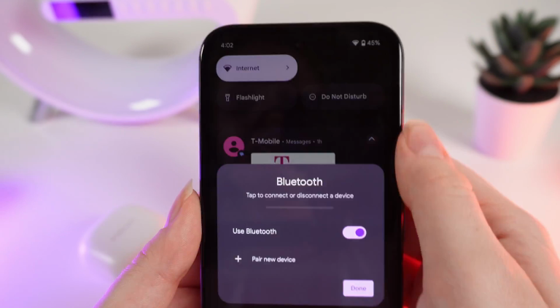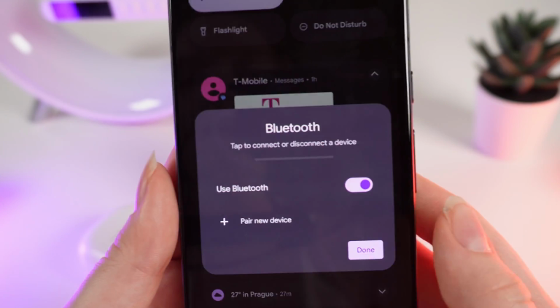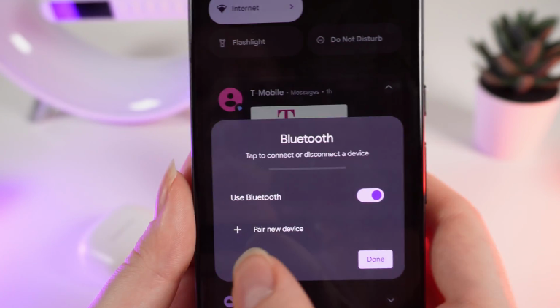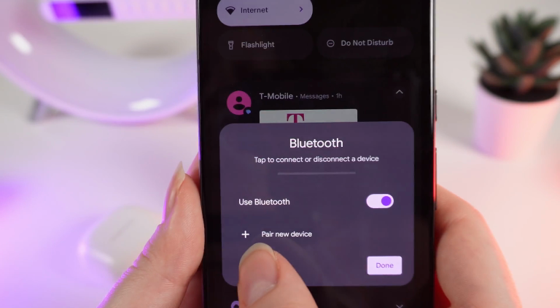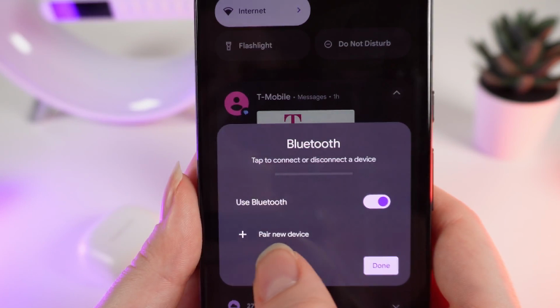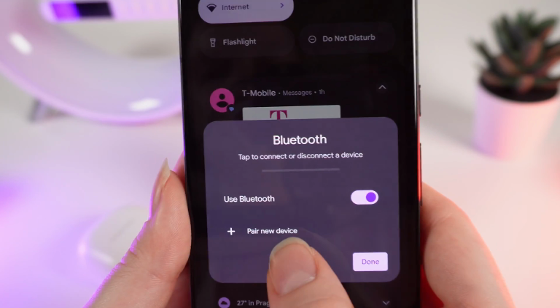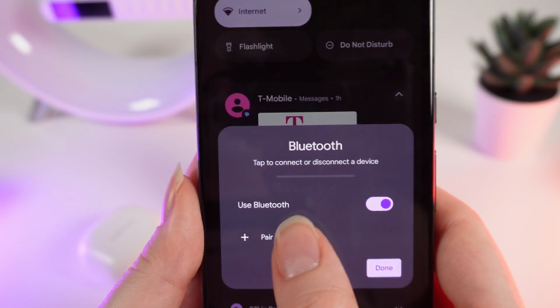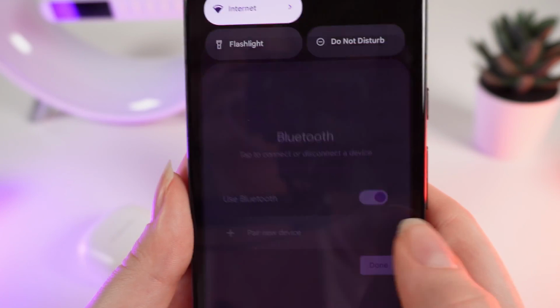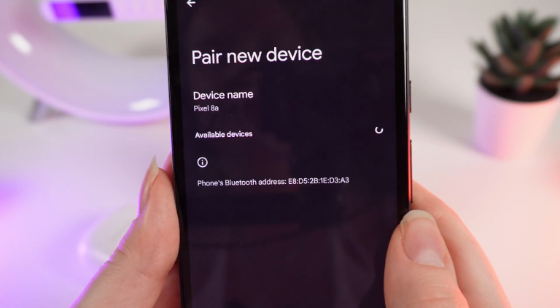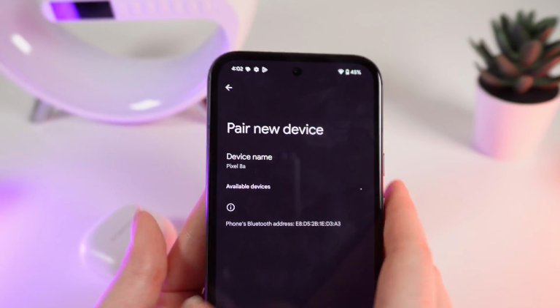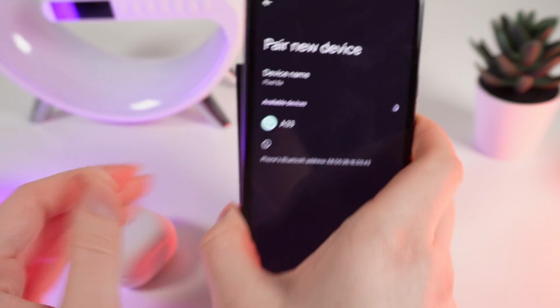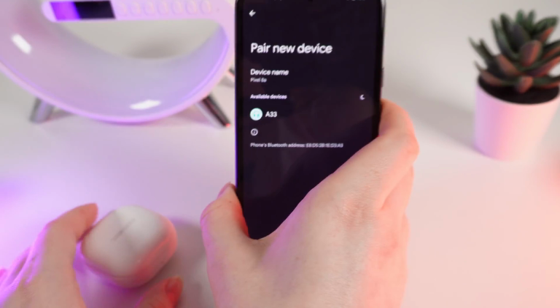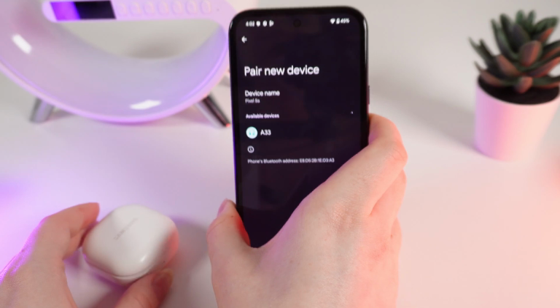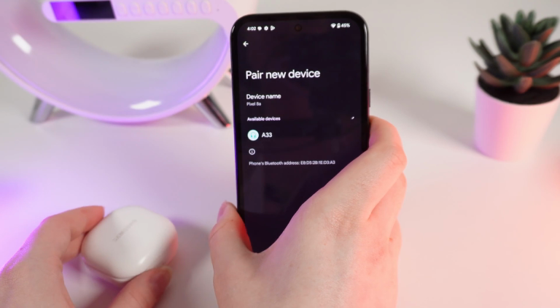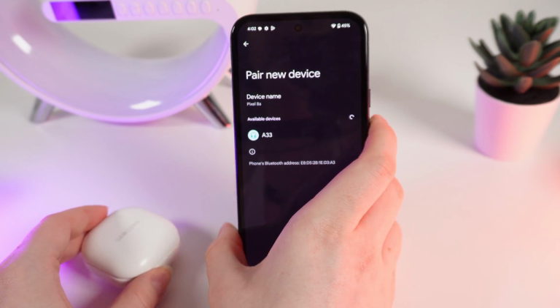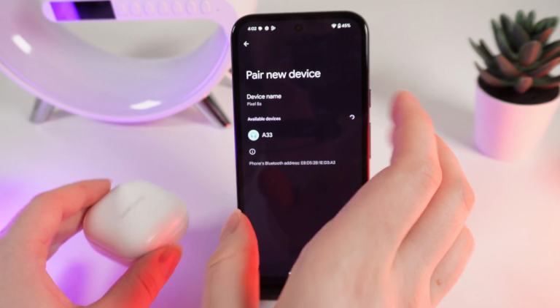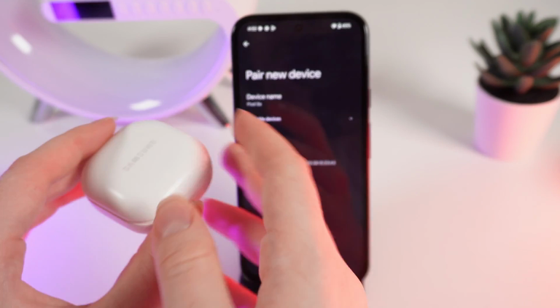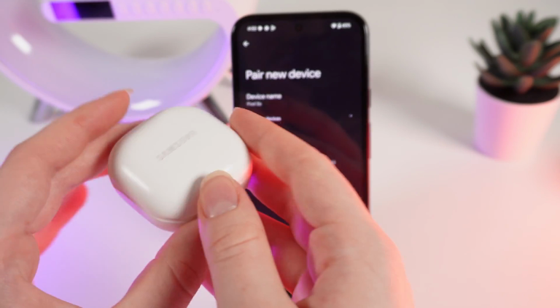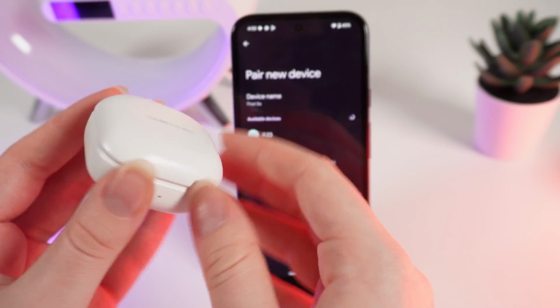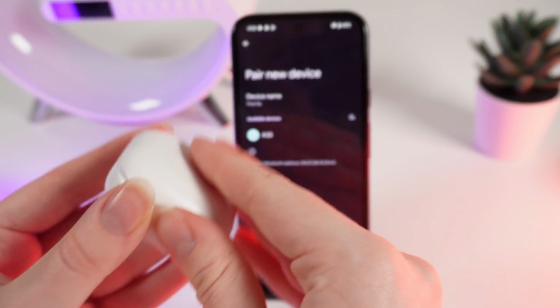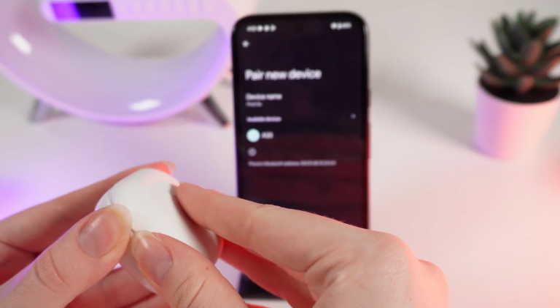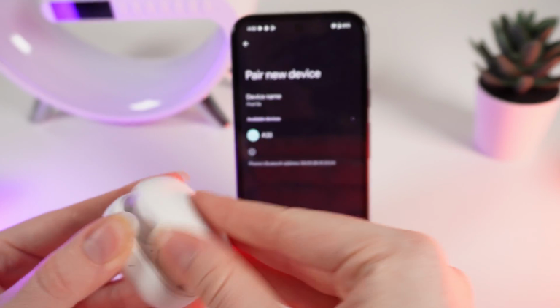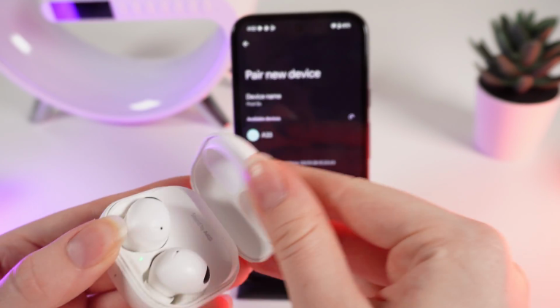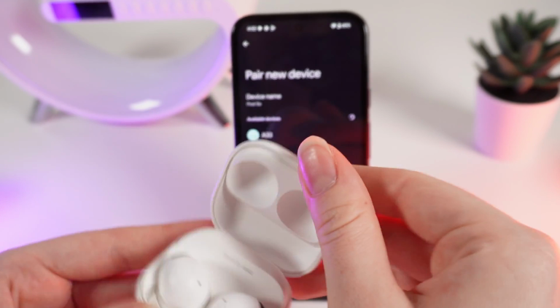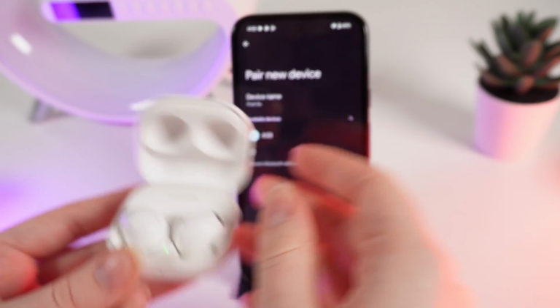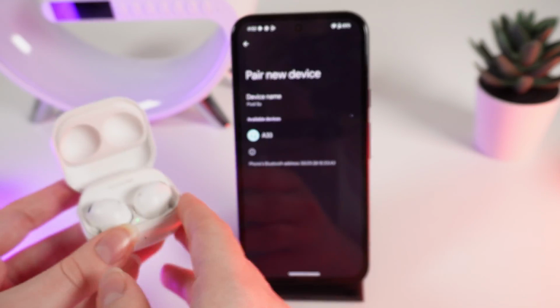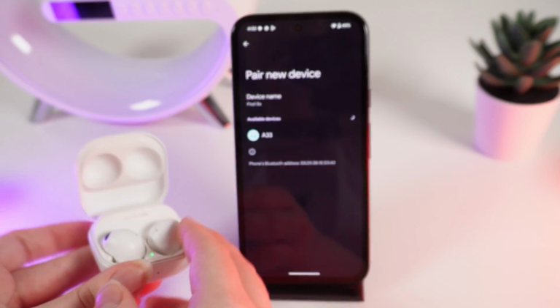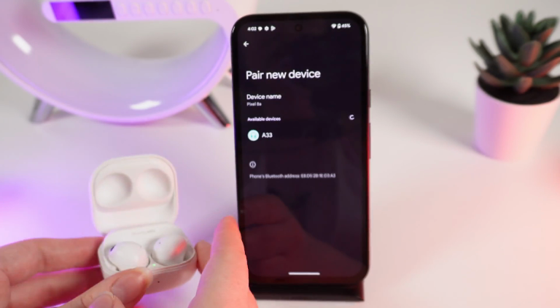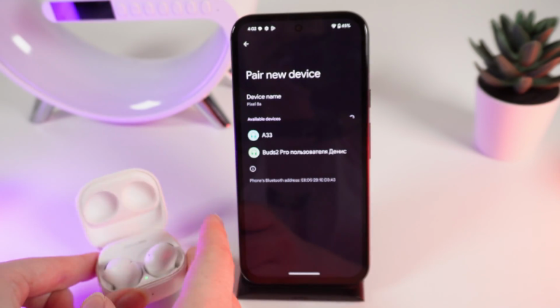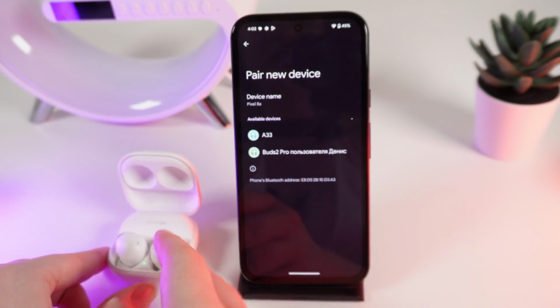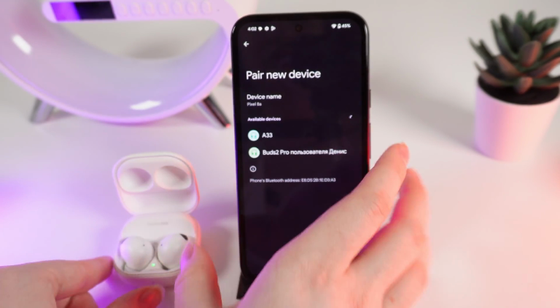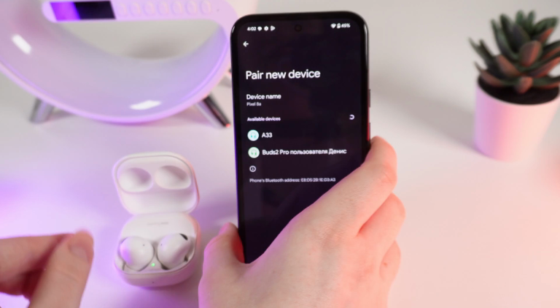Click on Pair New Device. After this, turn your device into pairing mode and wait until it appears on the list of available devices.